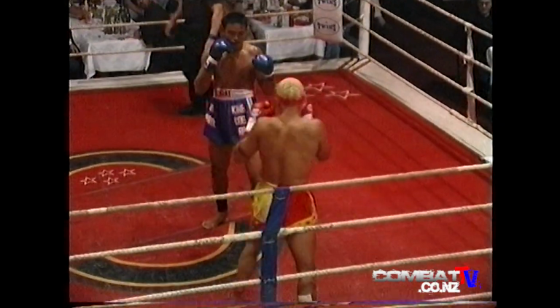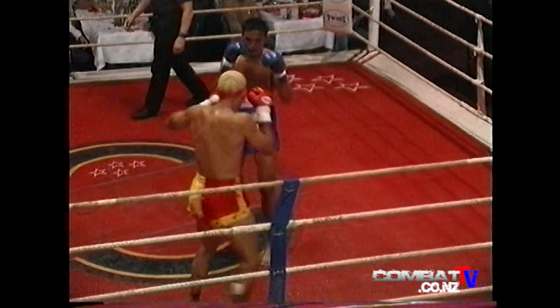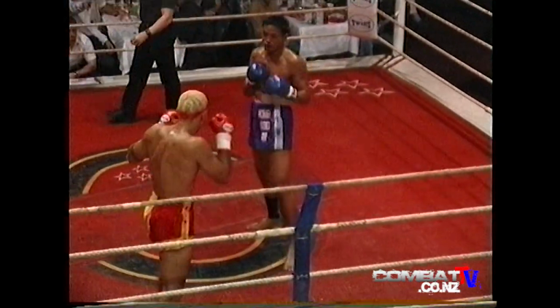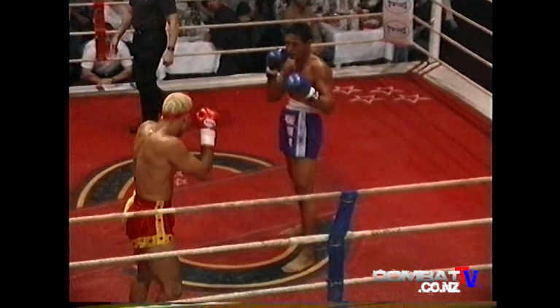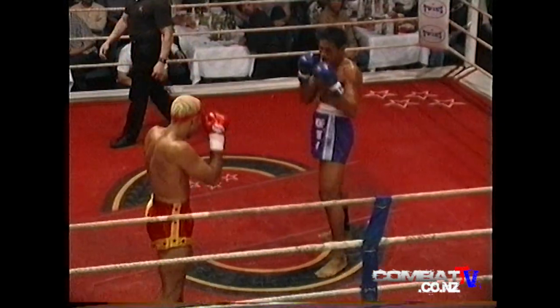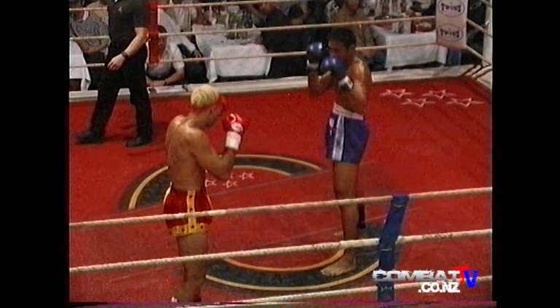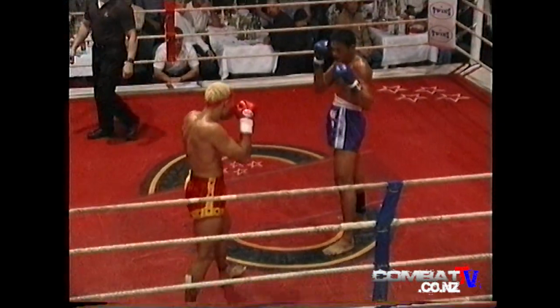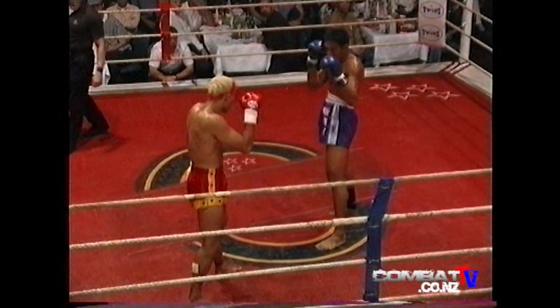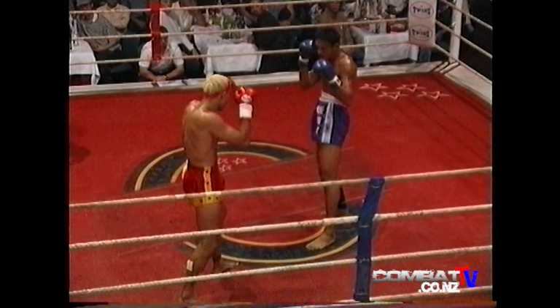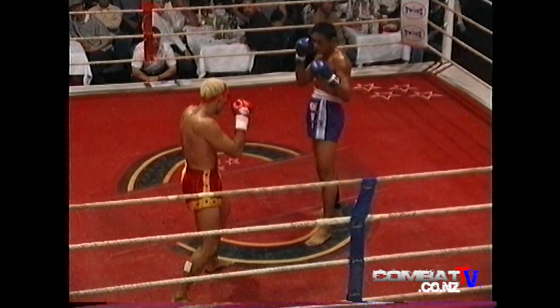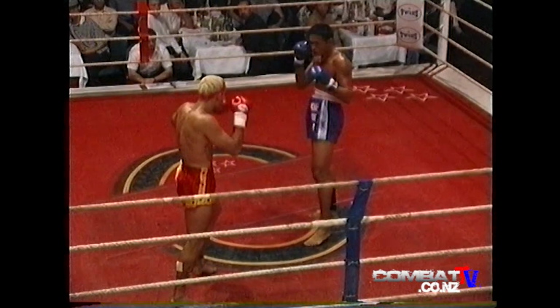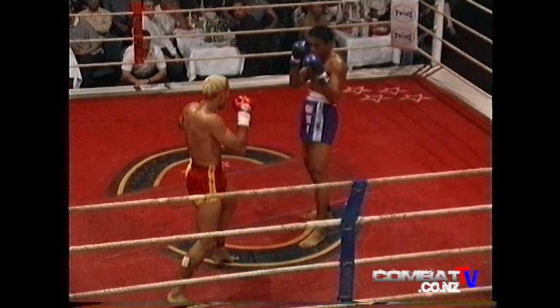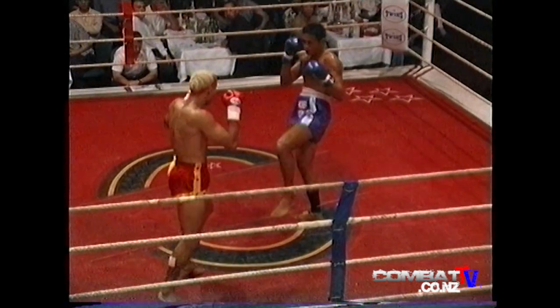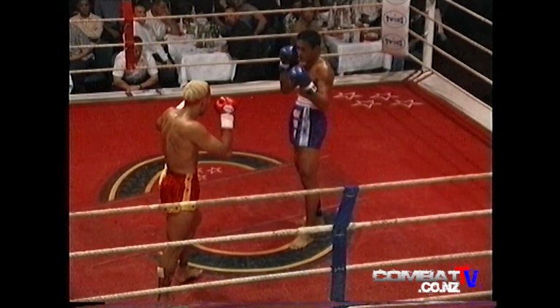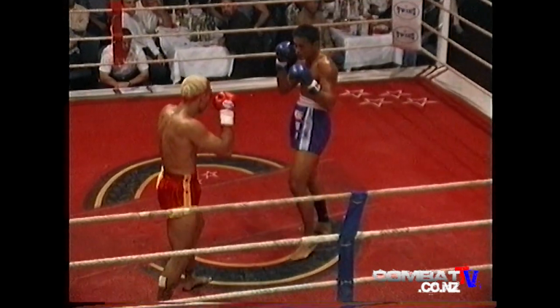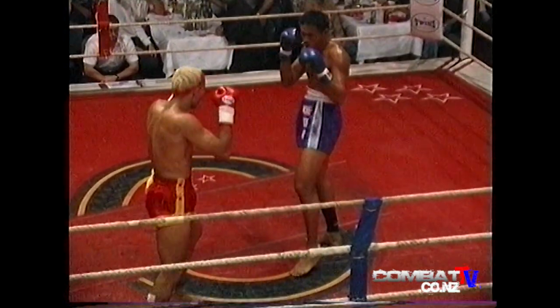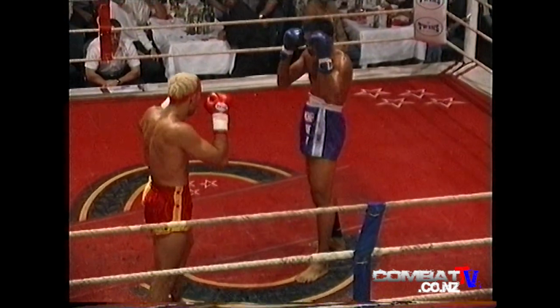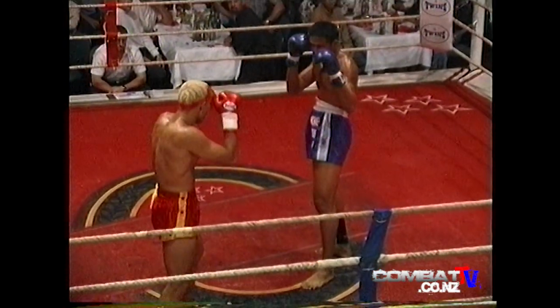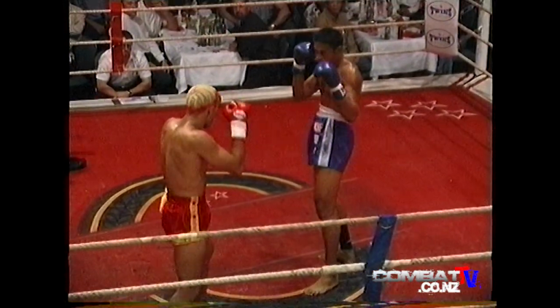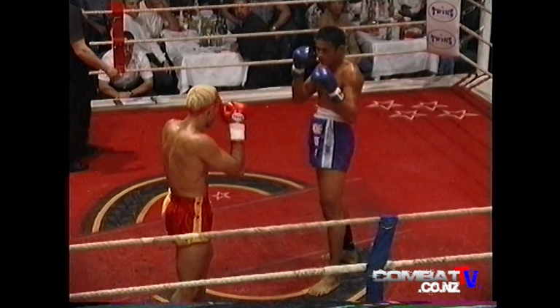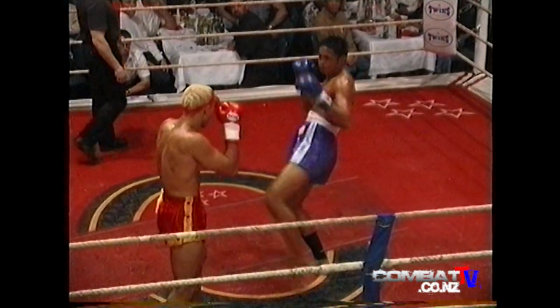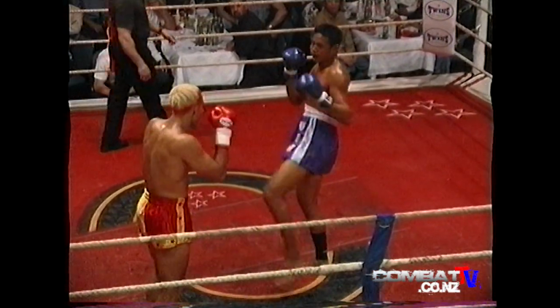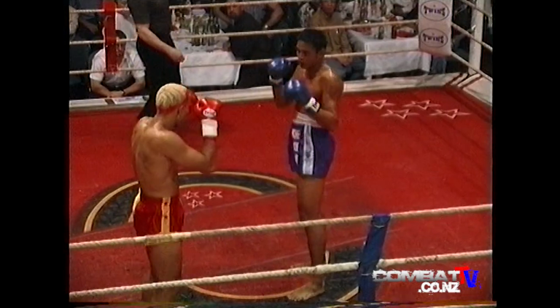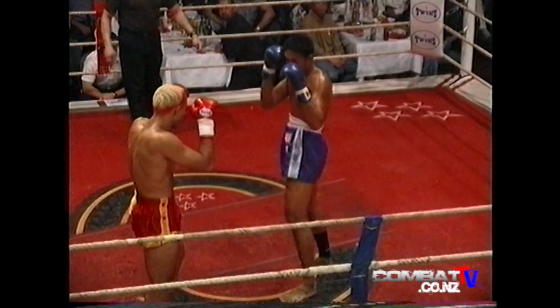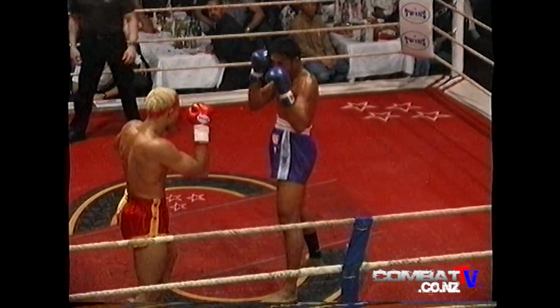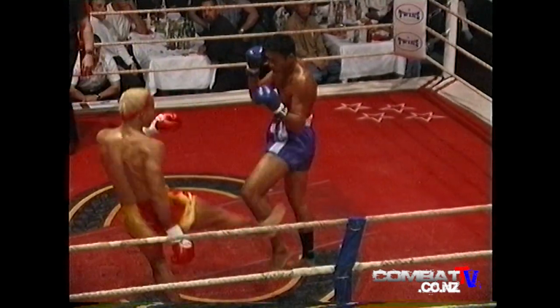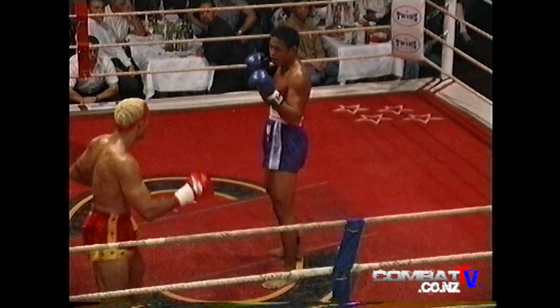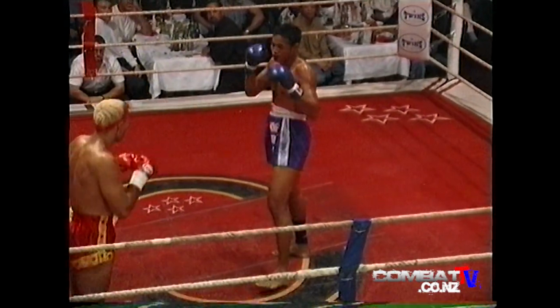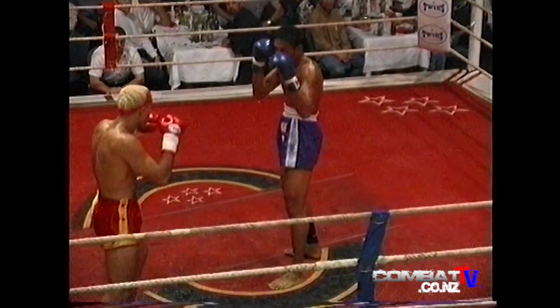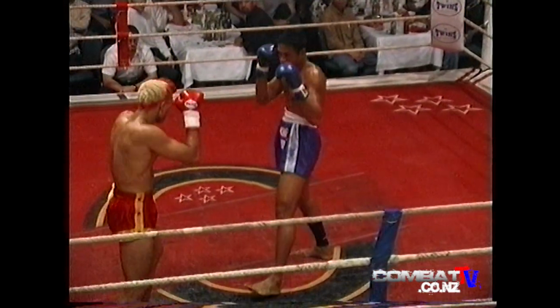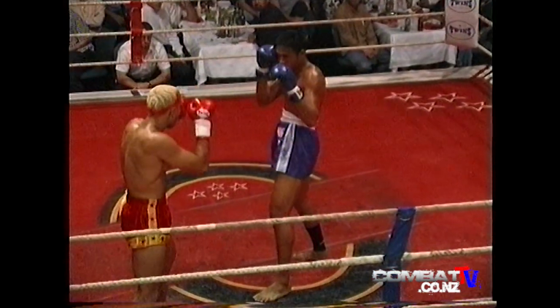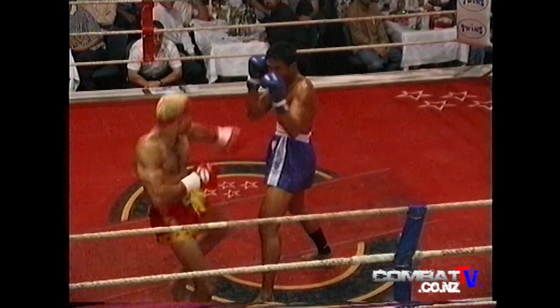It shows immediately — it's the first thing you notice. Jason would be around about five foot ten, giving away a few inches. The Thai opponent is six two — one of the tallest Thais I've seen as well.